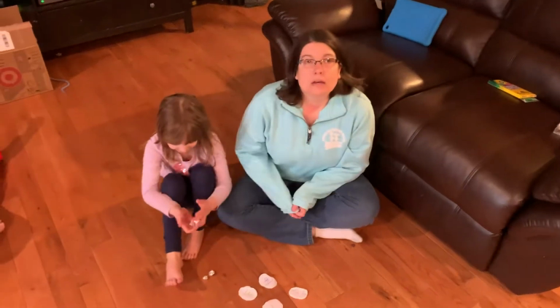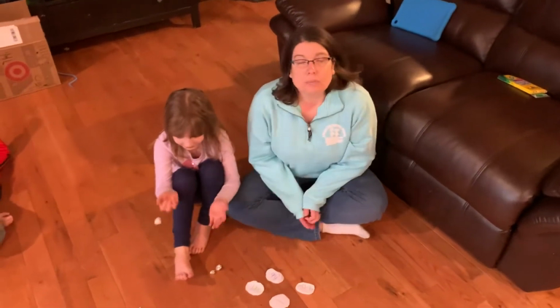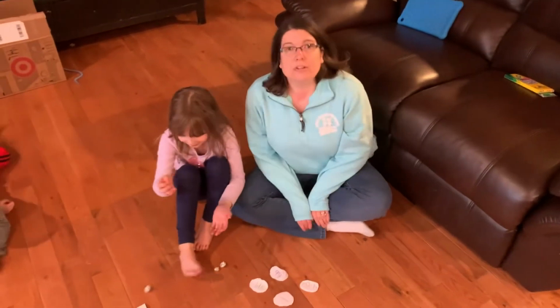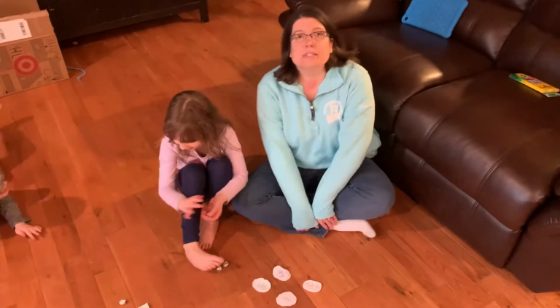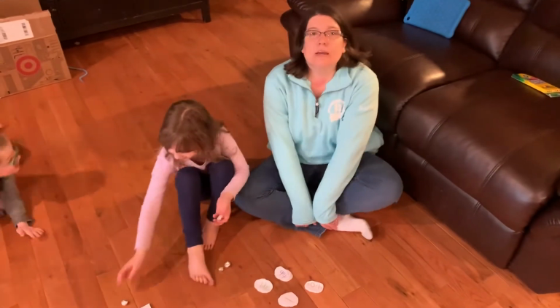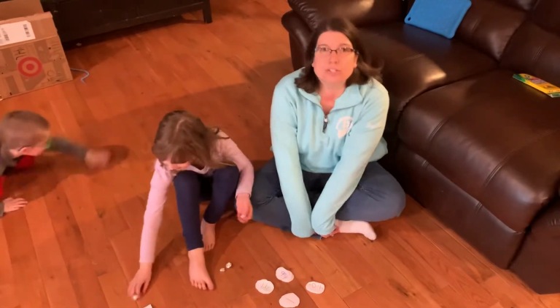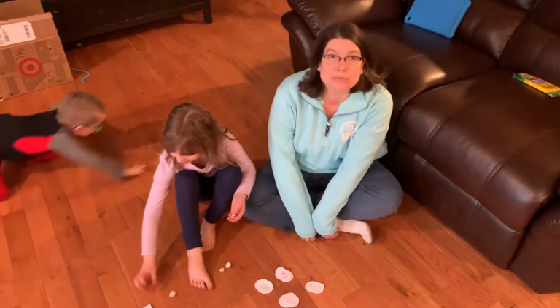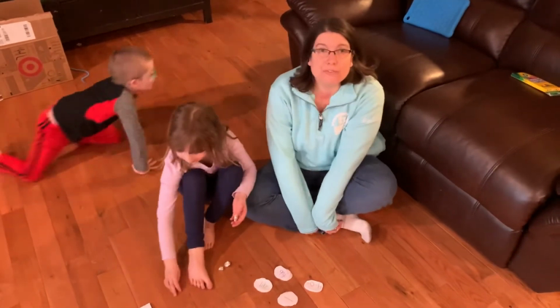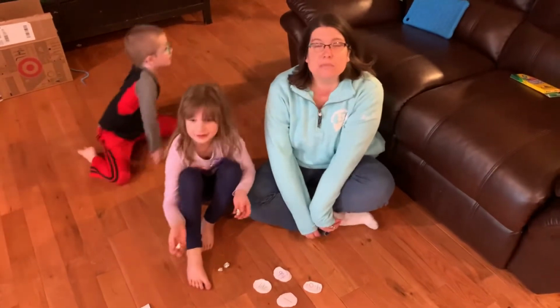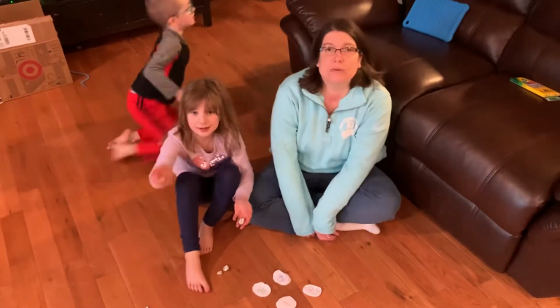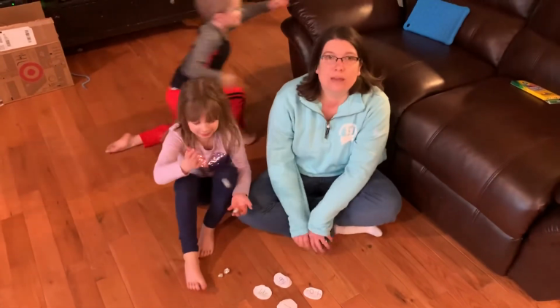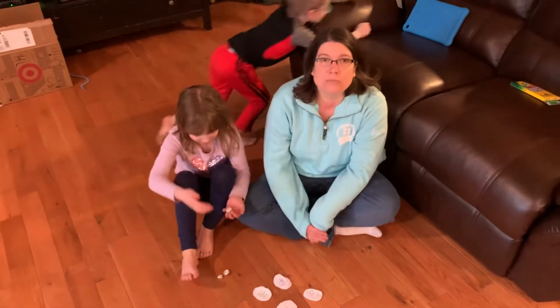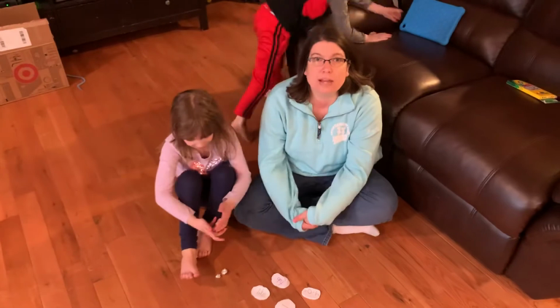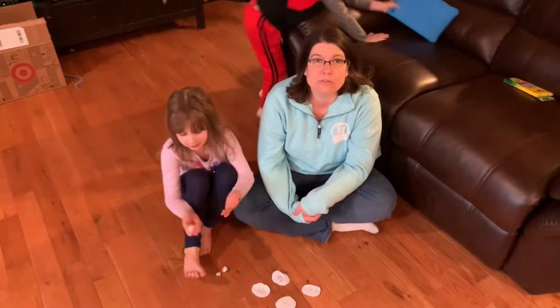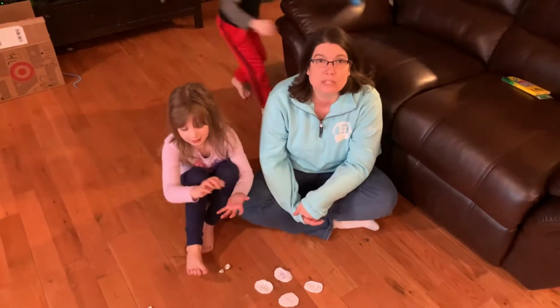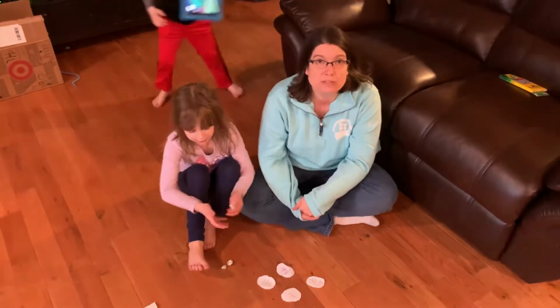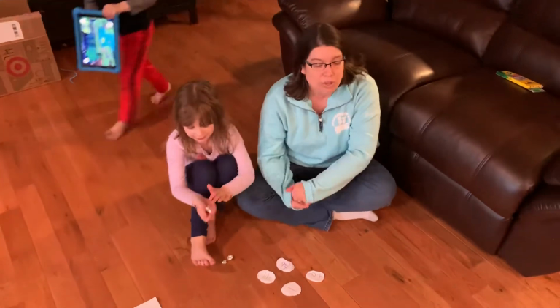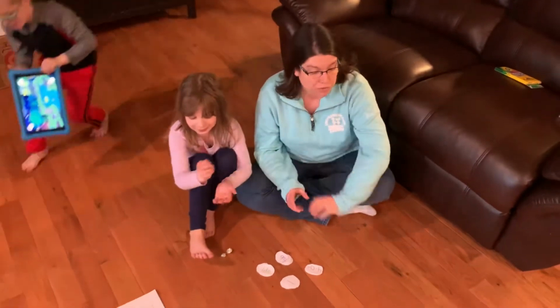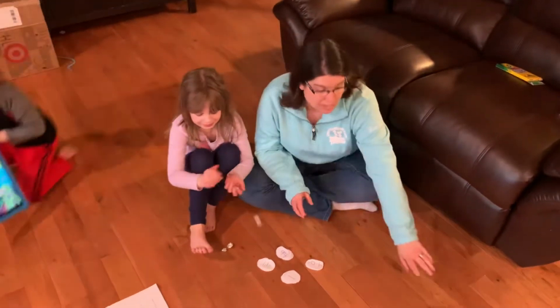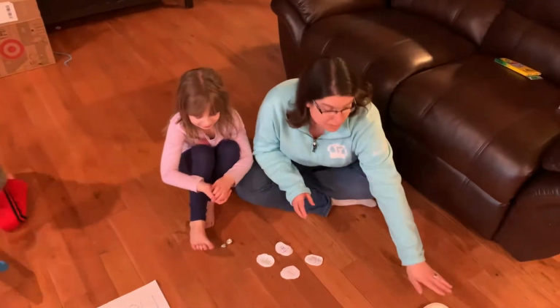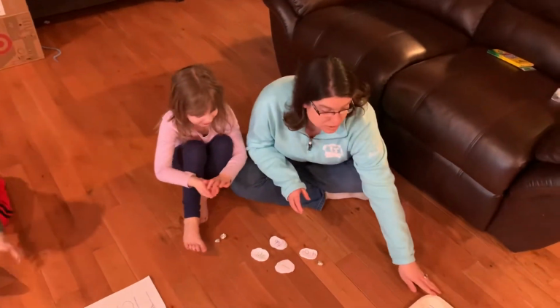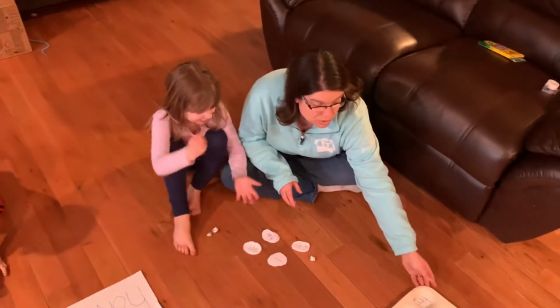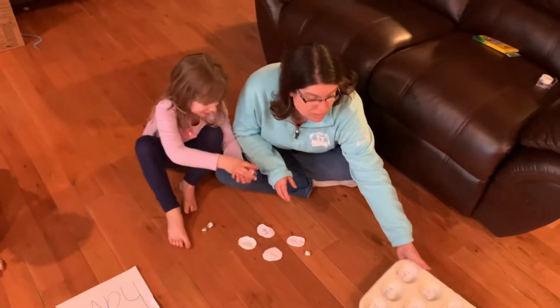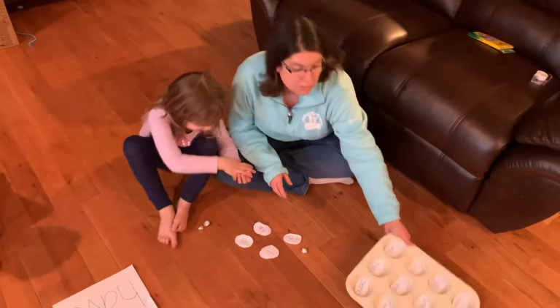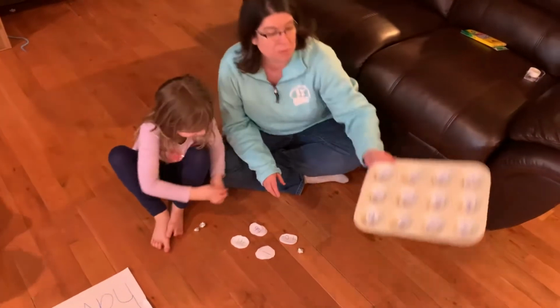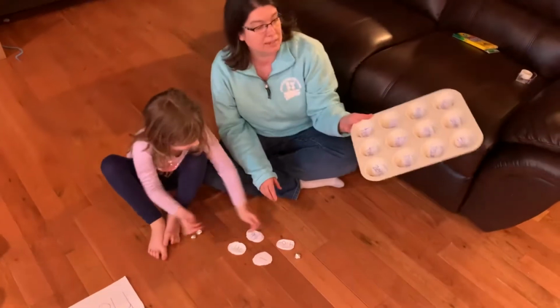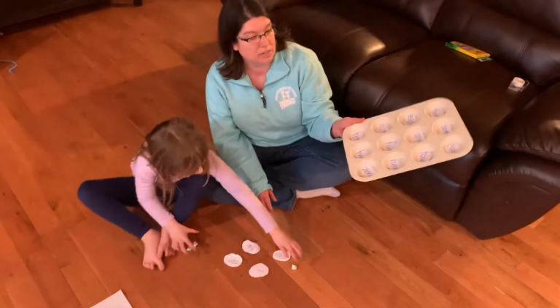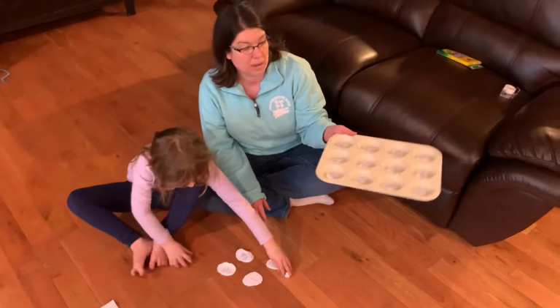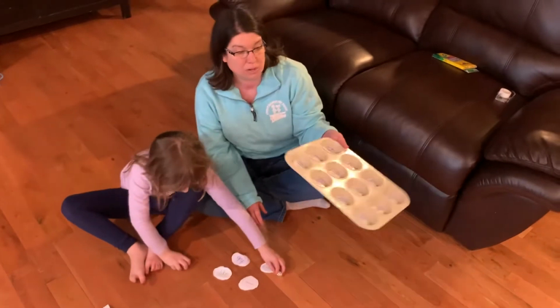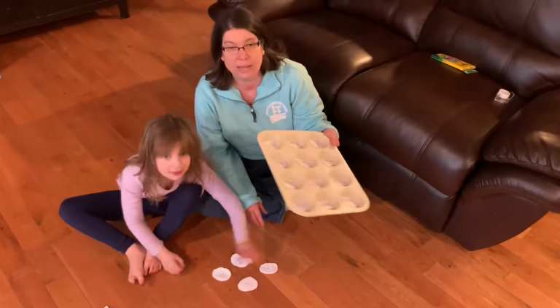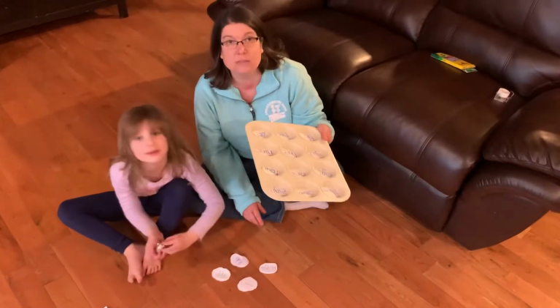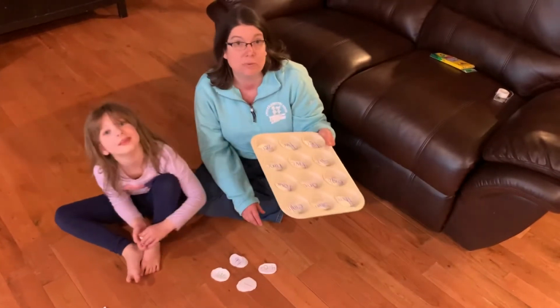Hi boys and girls. Today I'm going to show you two different games that you can play at home to practice your skills. The first game that we're going to do is using a muffin pan, some paper, and some sight words.